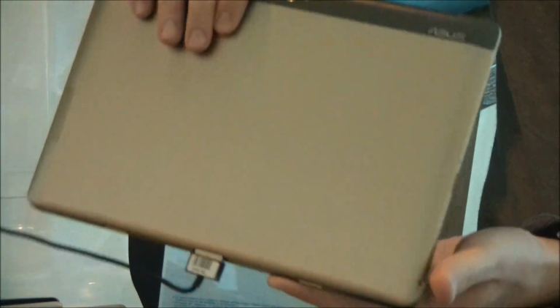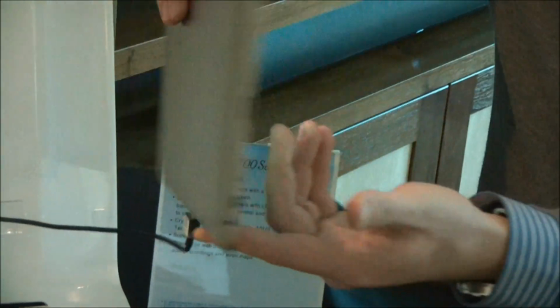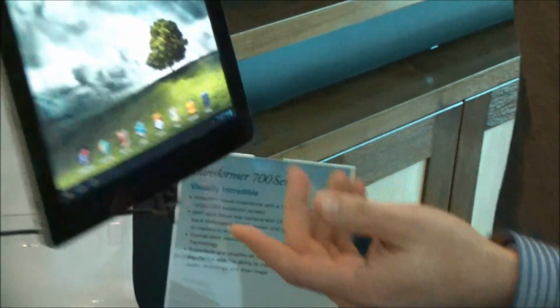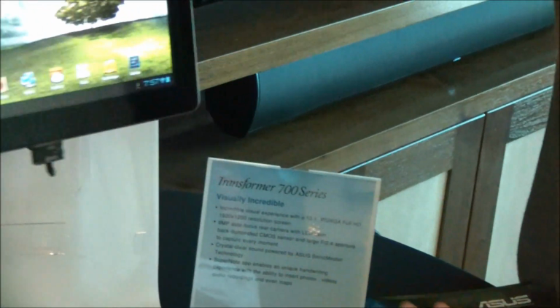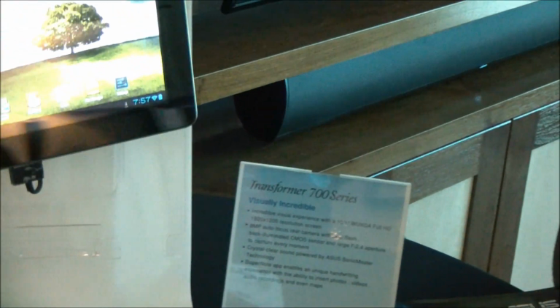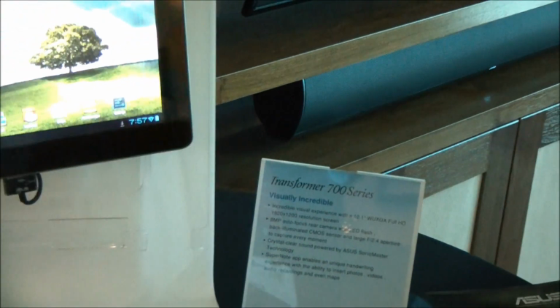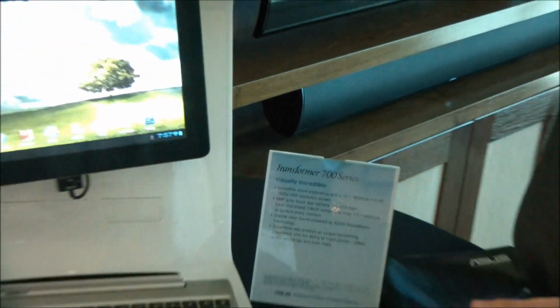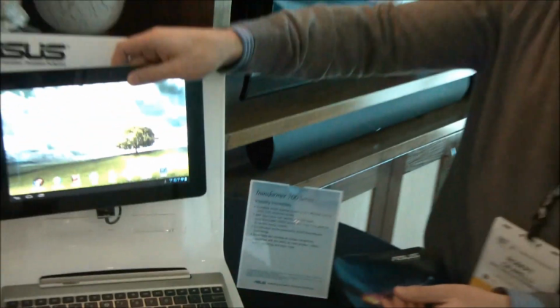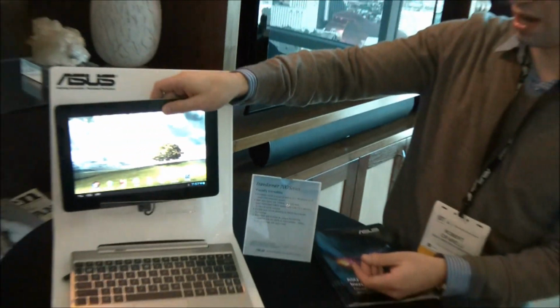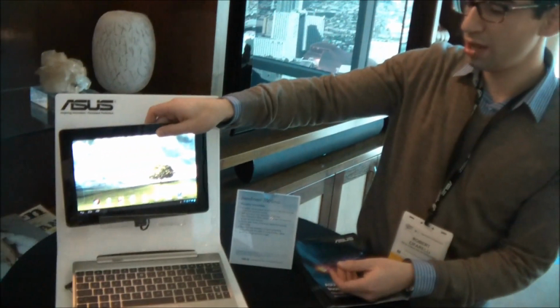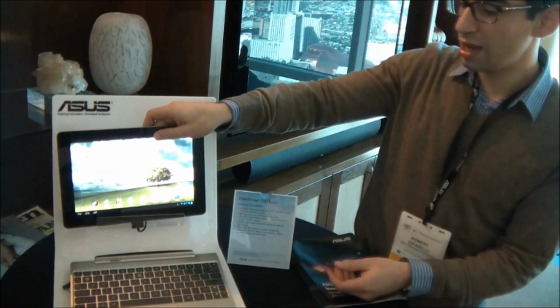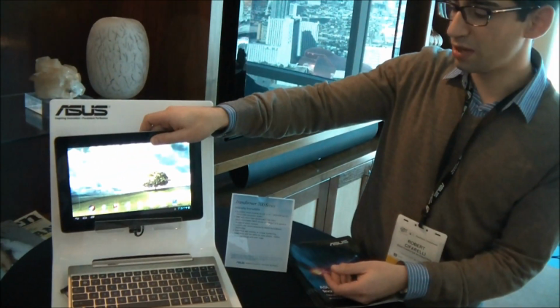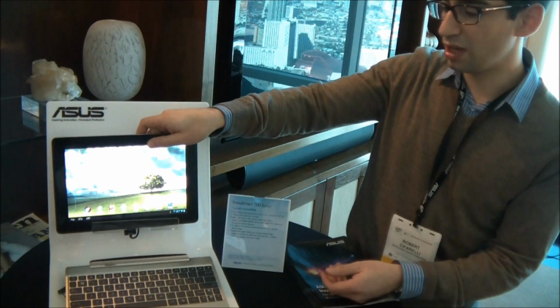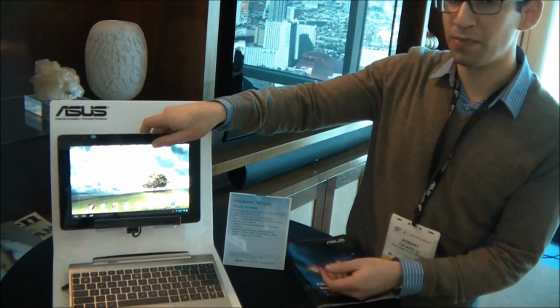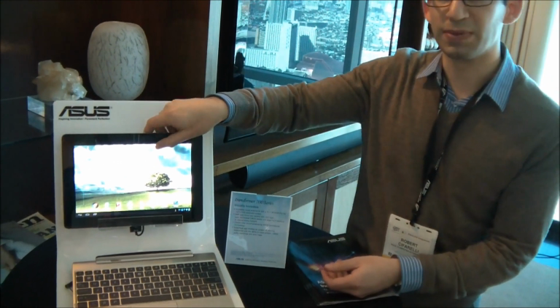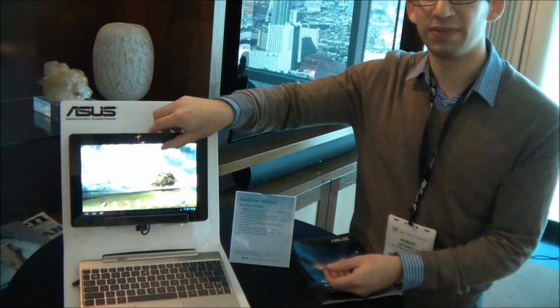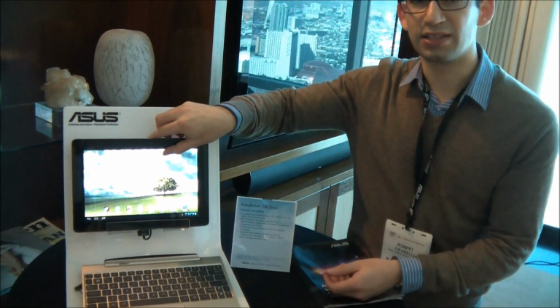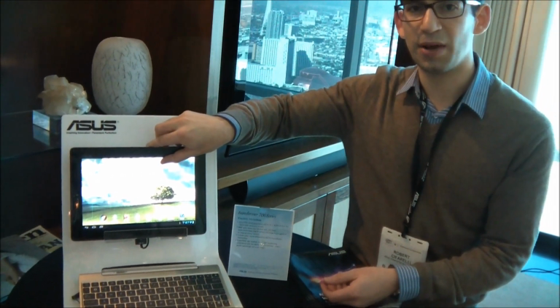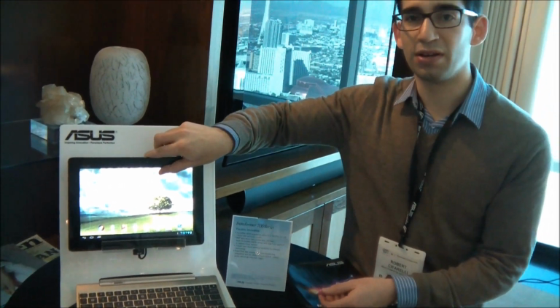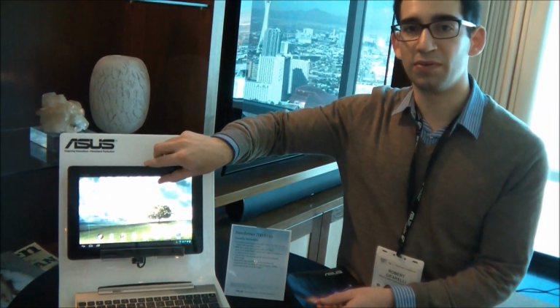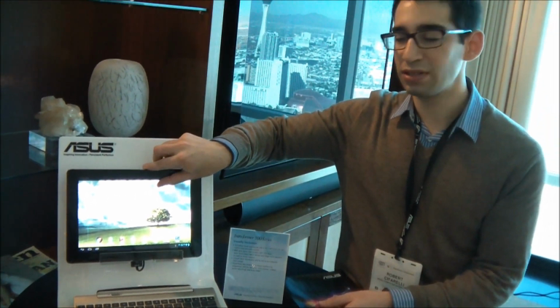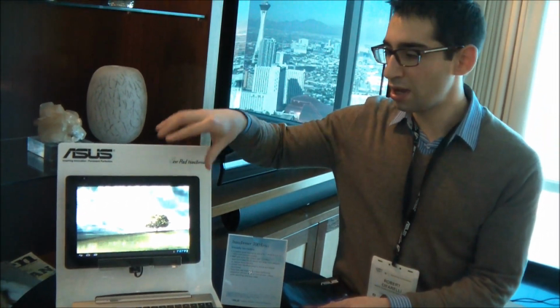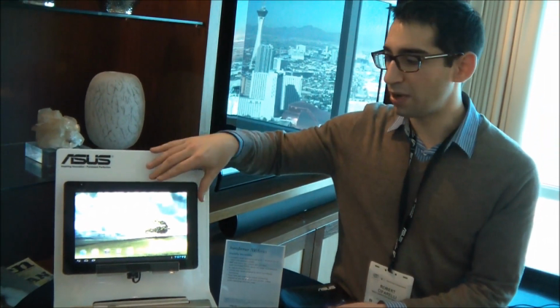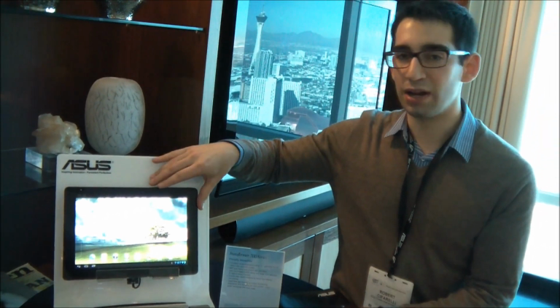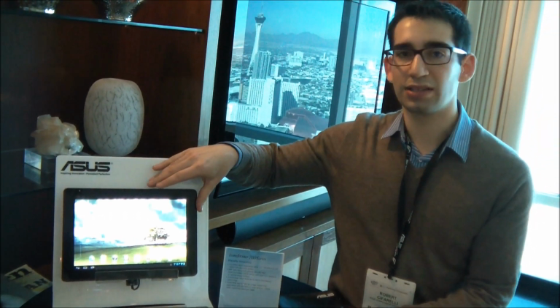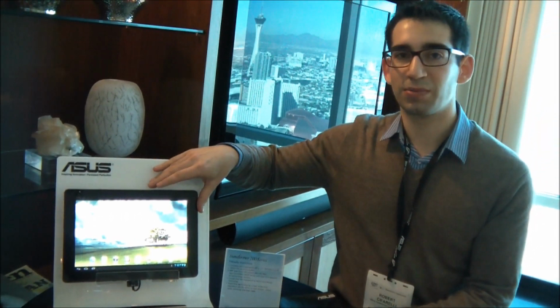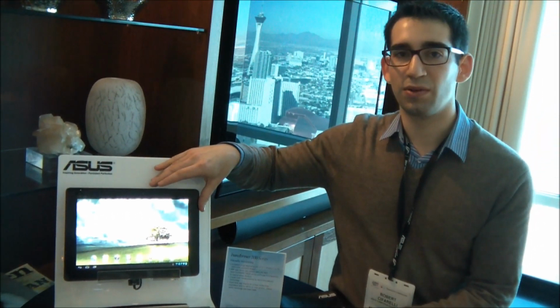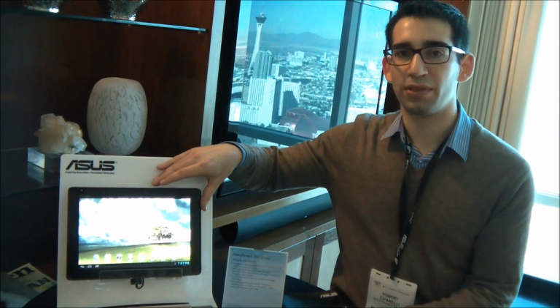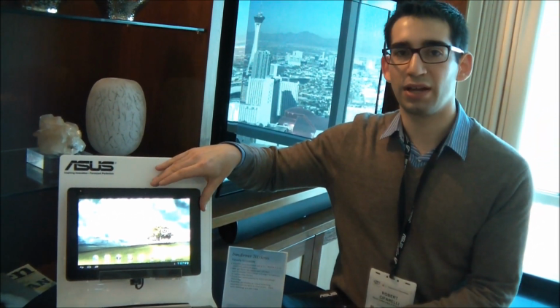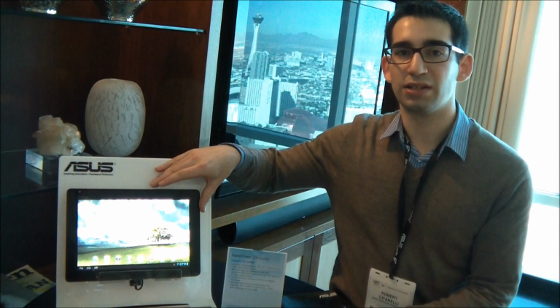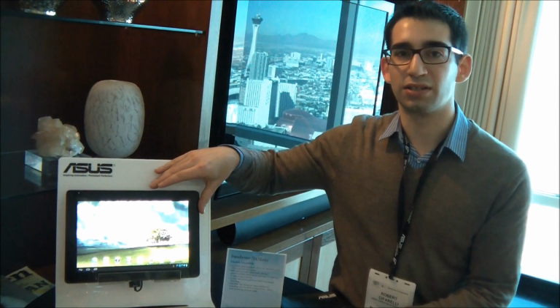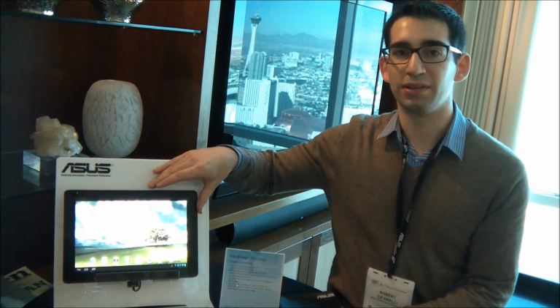So definitely look out for the Transformer 700. It's going to be a little bit more expensive, coming out in a few months, but a nice update with that HD screen.